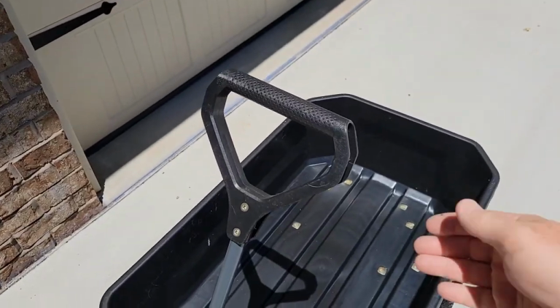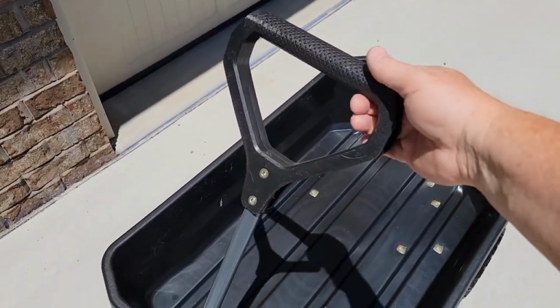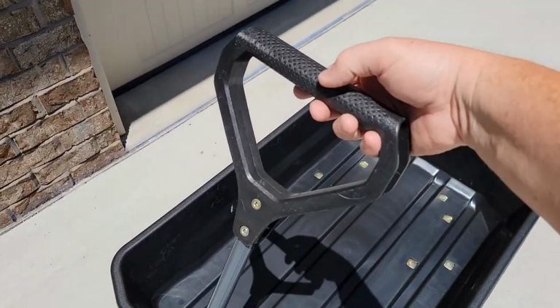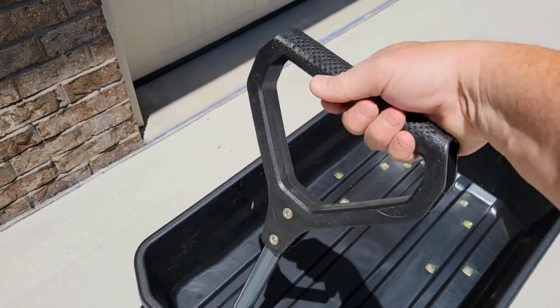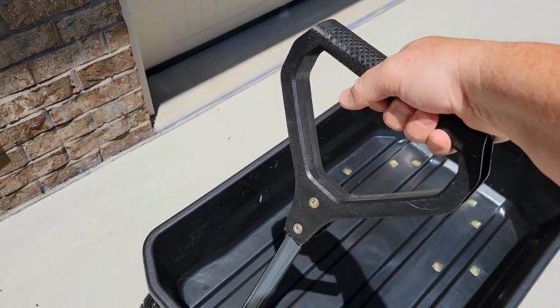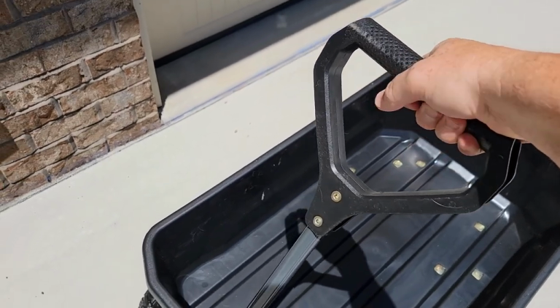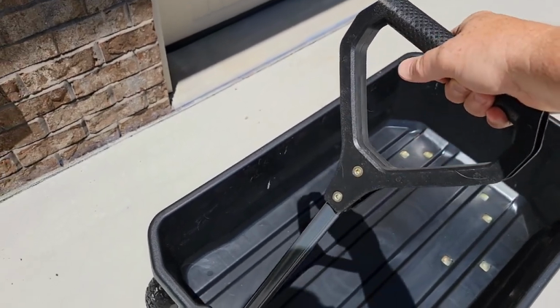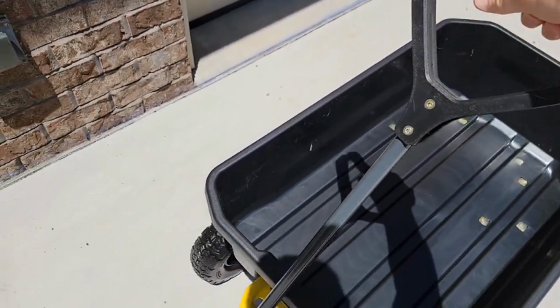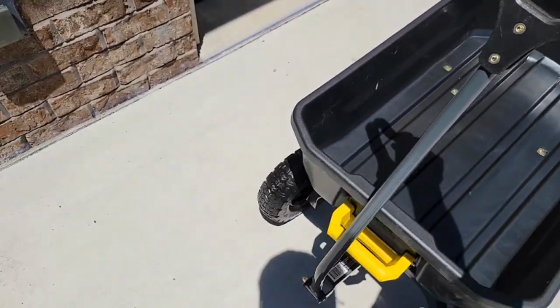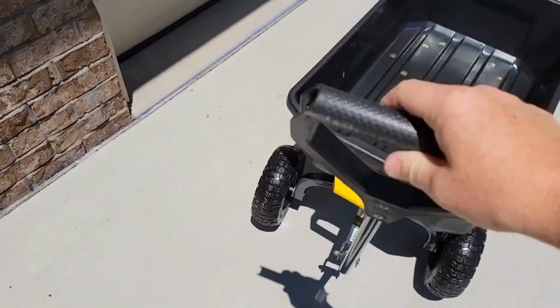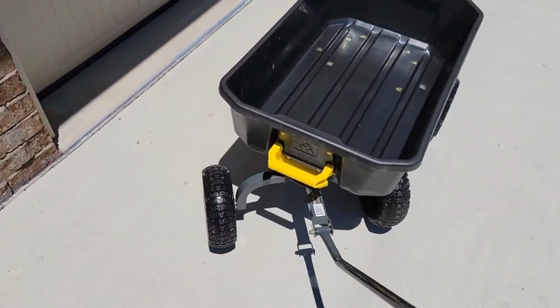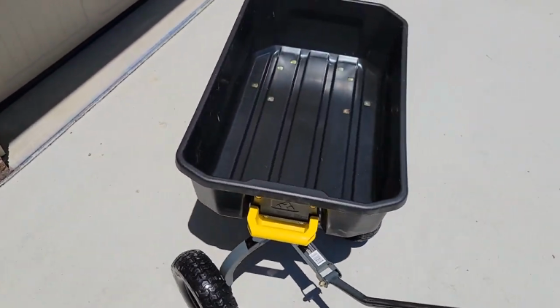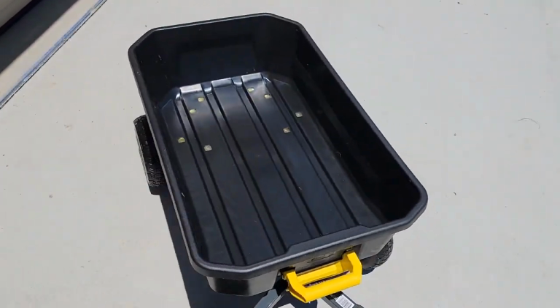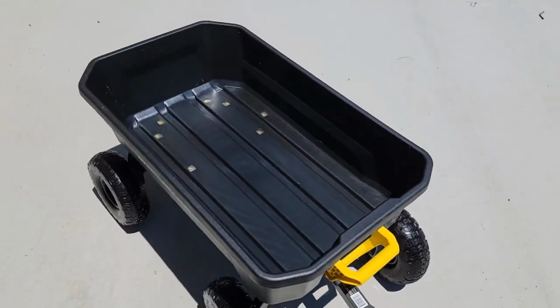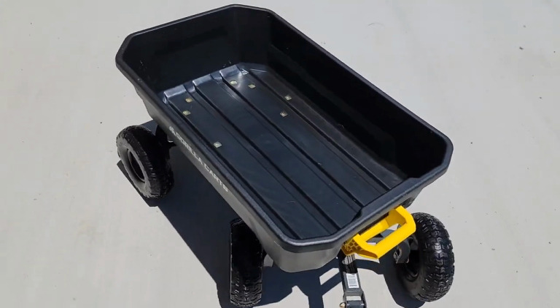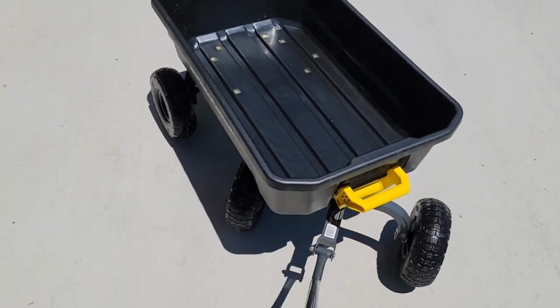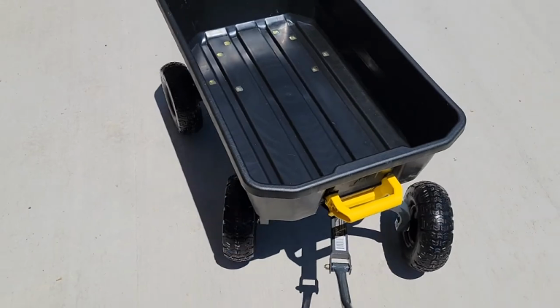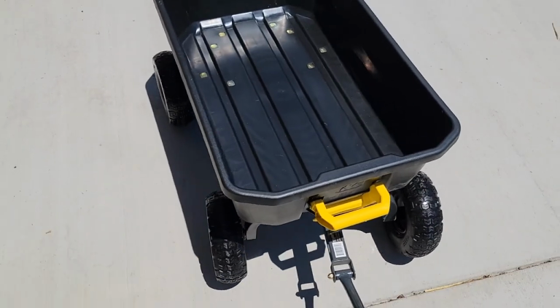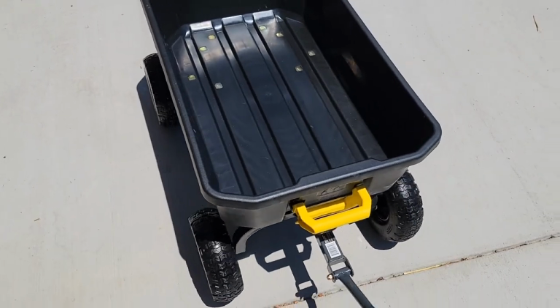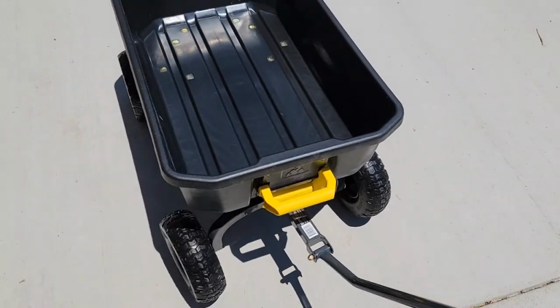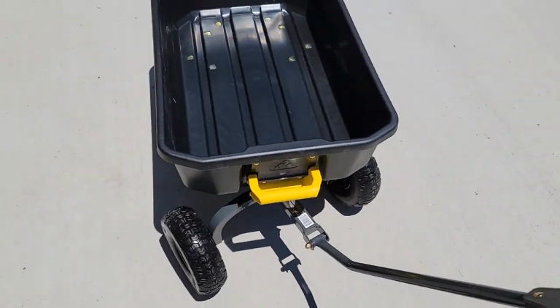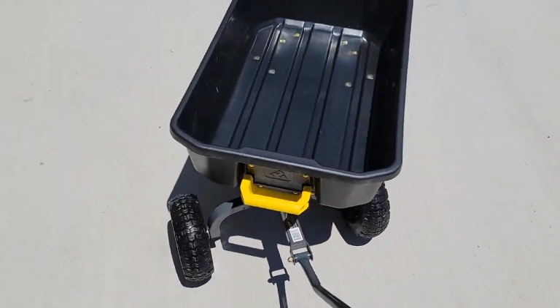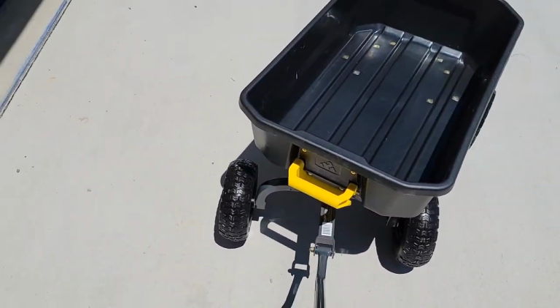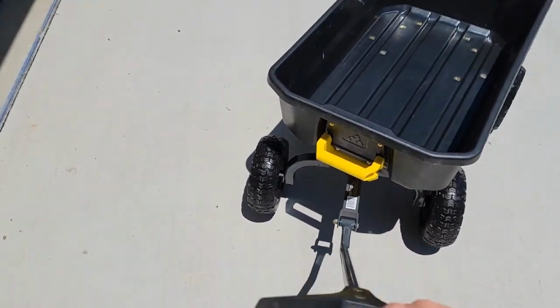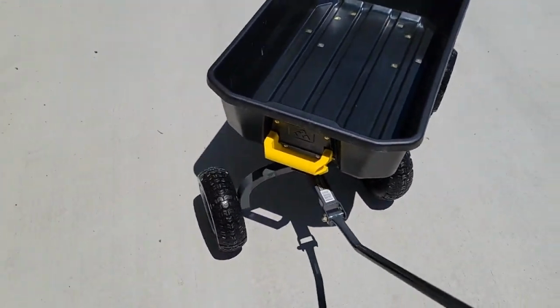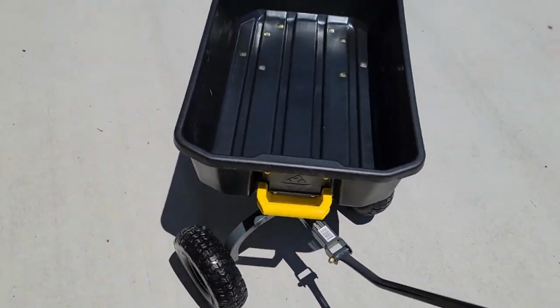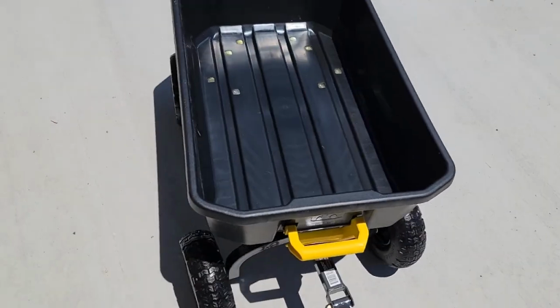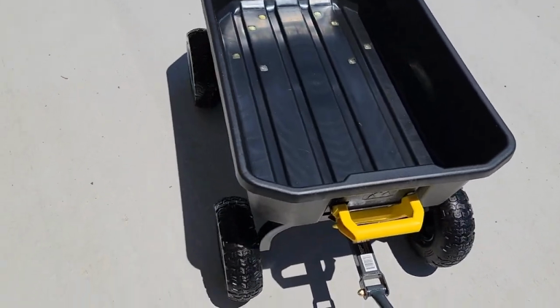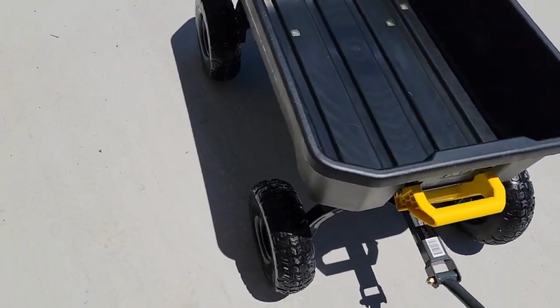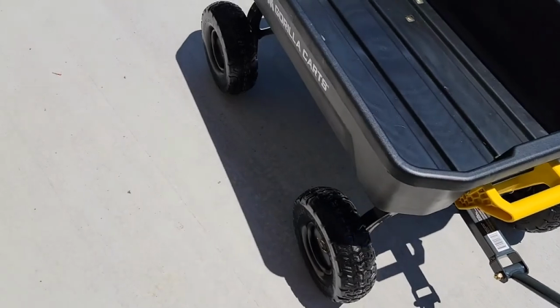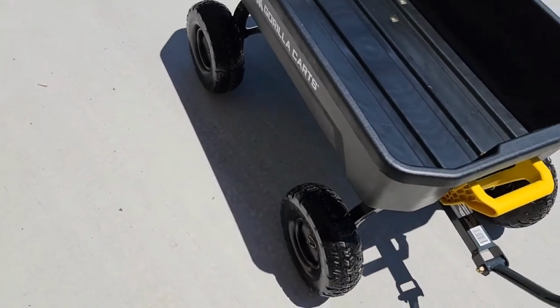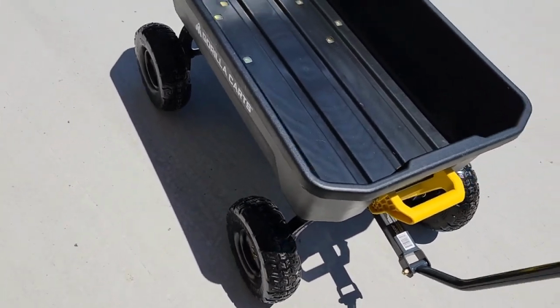The handle will come — it's a nice big handle, very sturdy. I just can't get over how easy it is to maneuver around. Those tires seem to work very well. Even though they don't have air in them, they just seem to work very well.